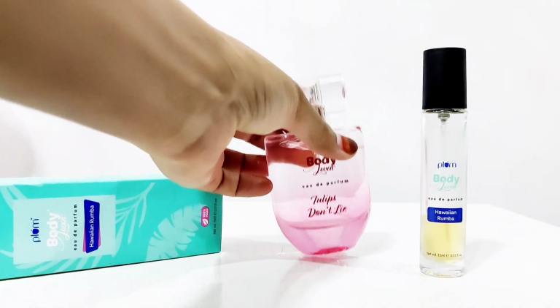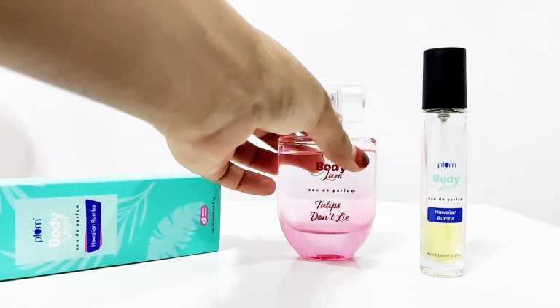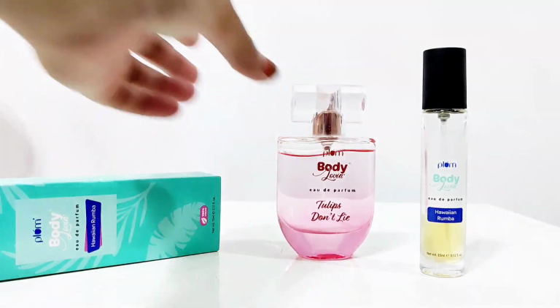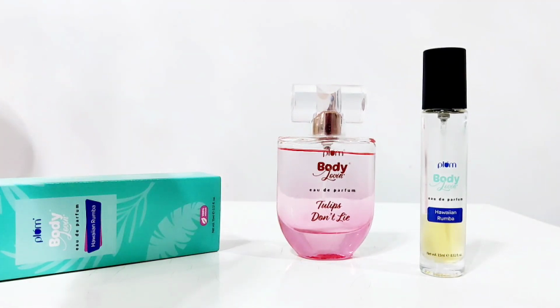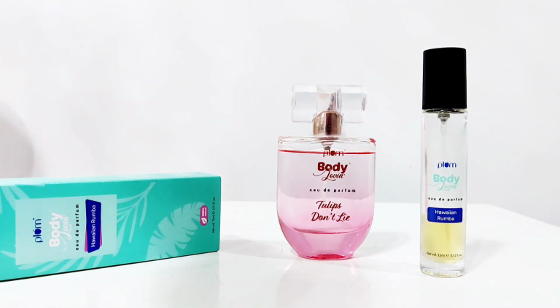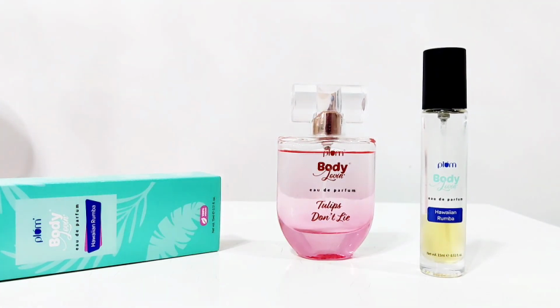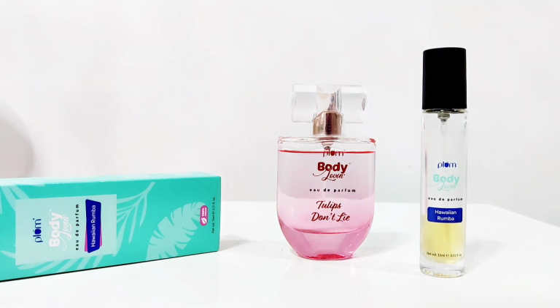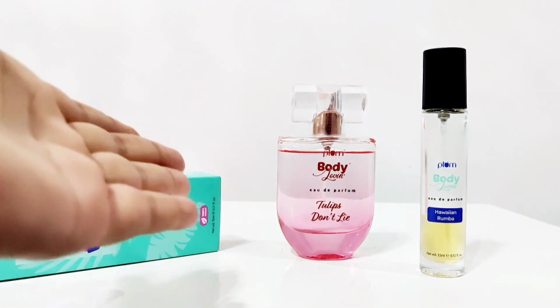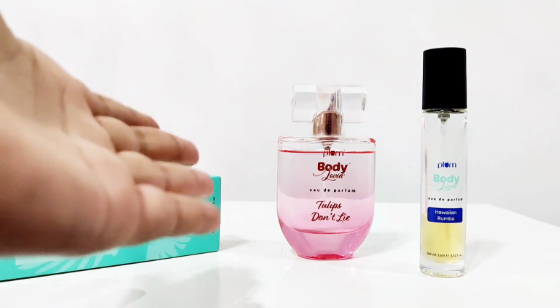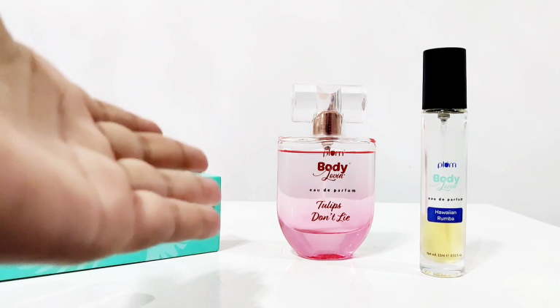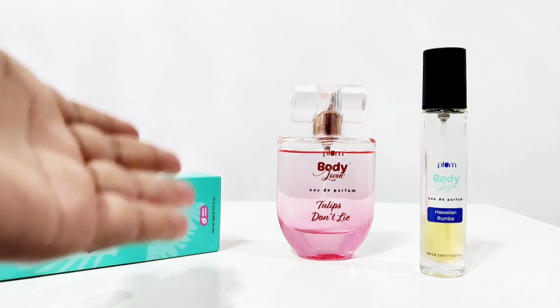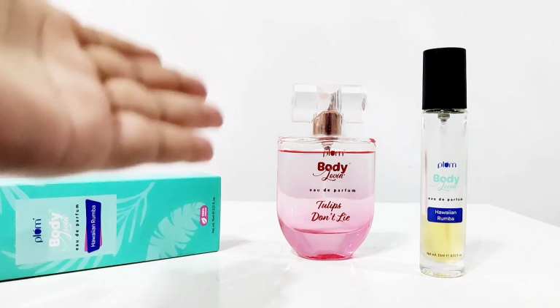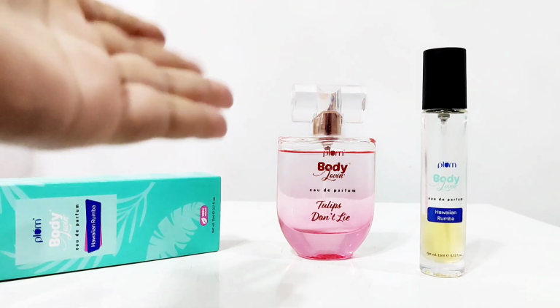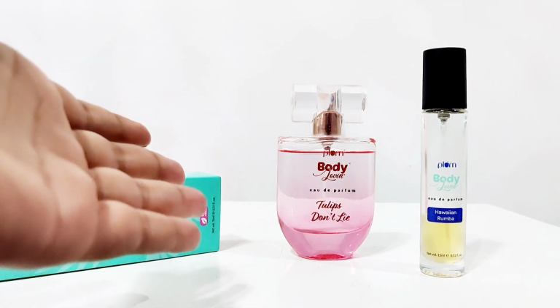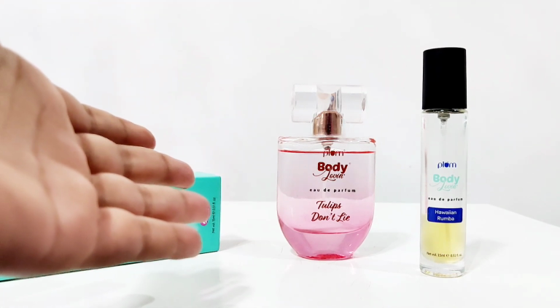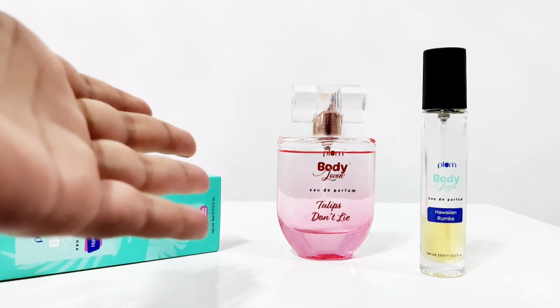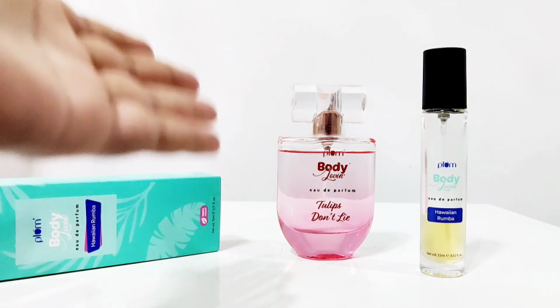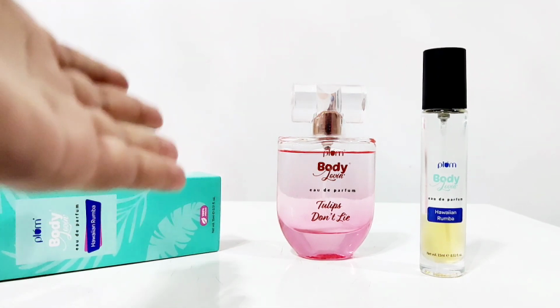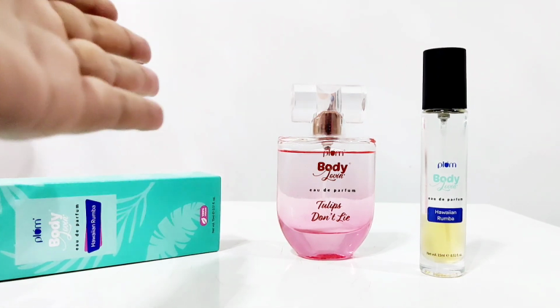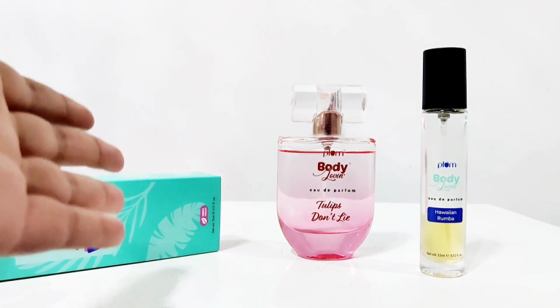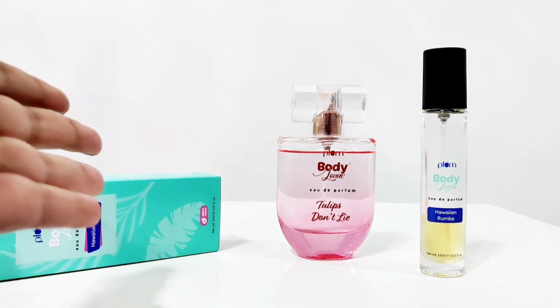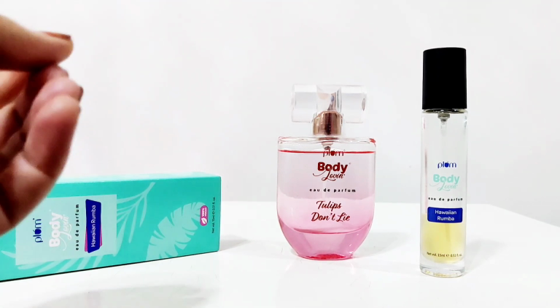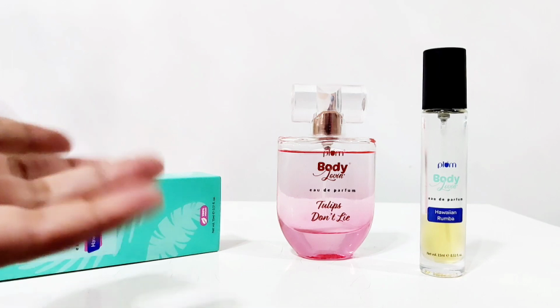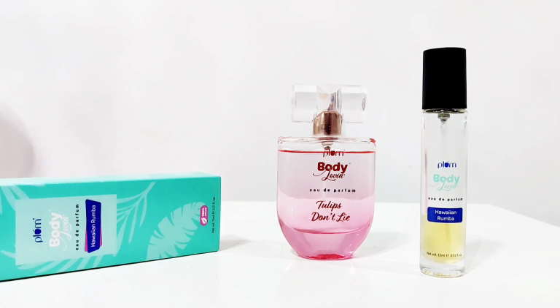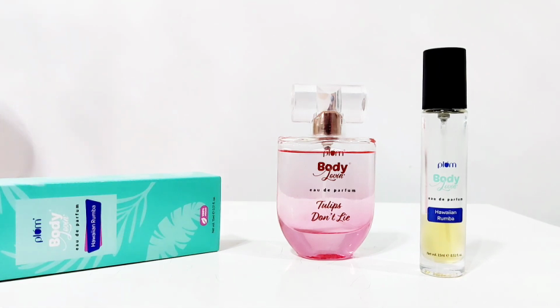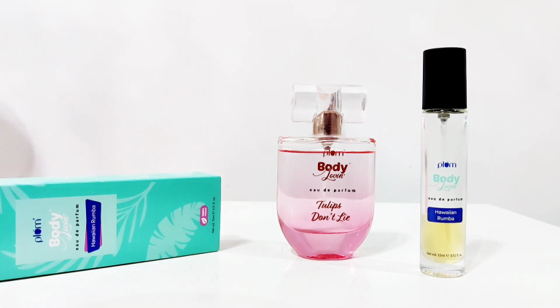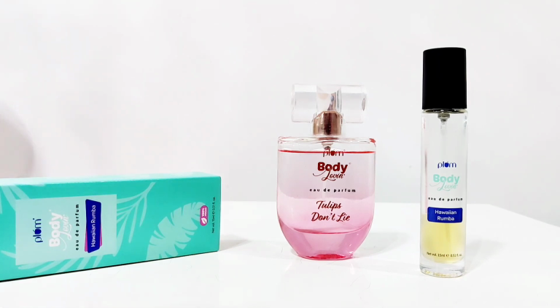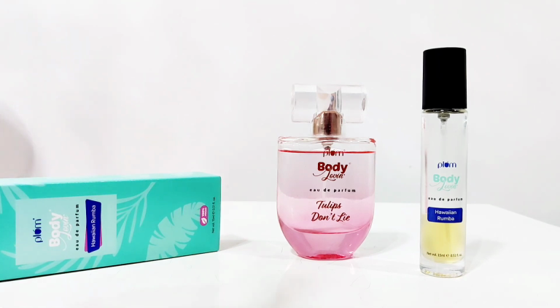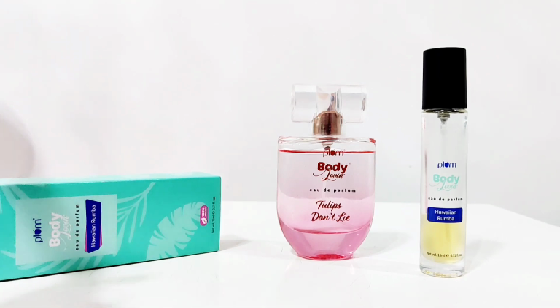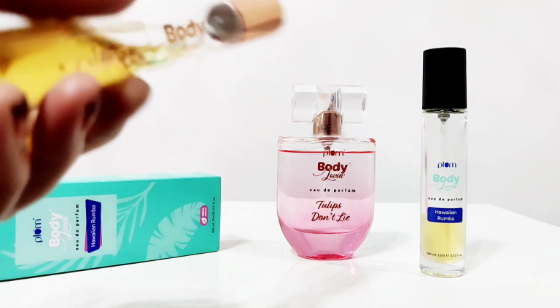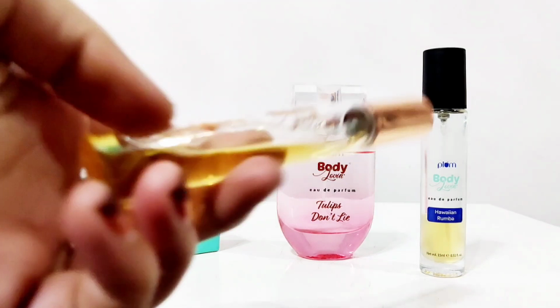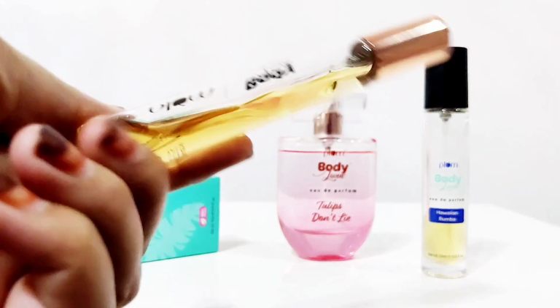I bought this 50 ml for 900 rupees. I bought a good fragrance from Latafa. But I didn't want to waste 900 rupees on Plum without trying it first, so I bought it in trial size.